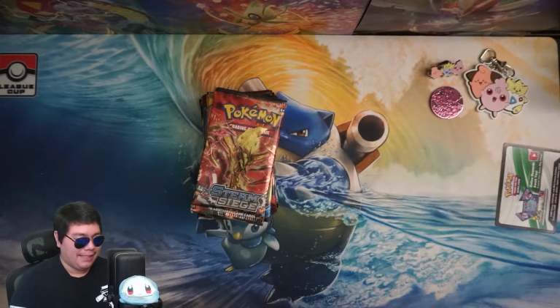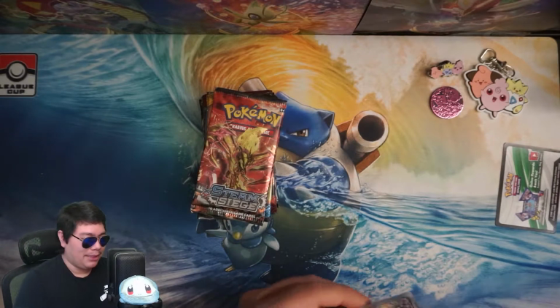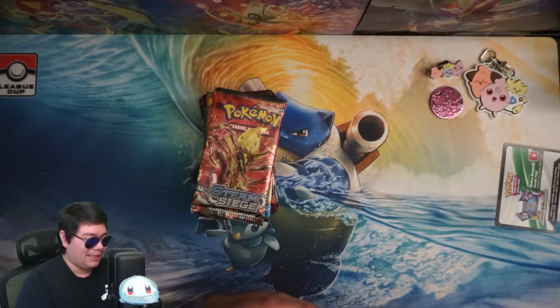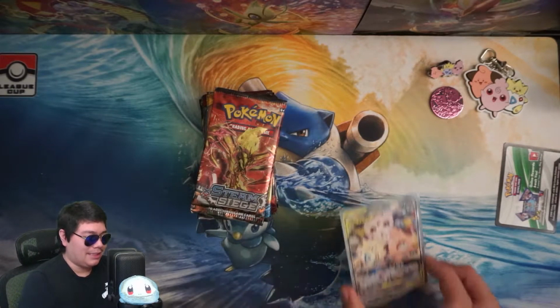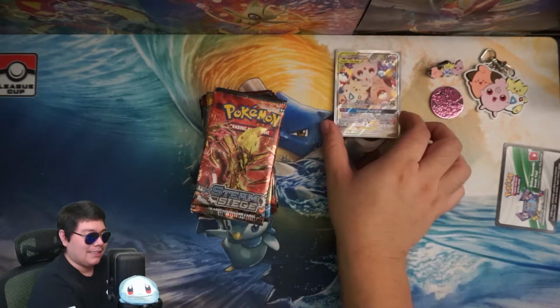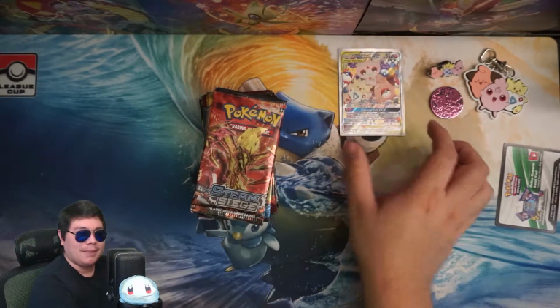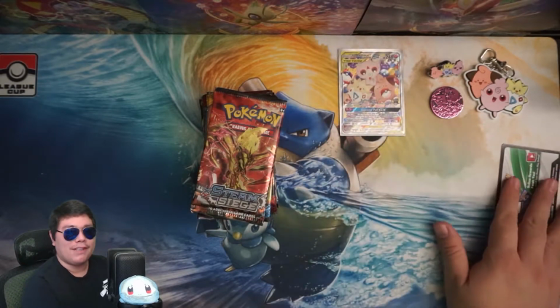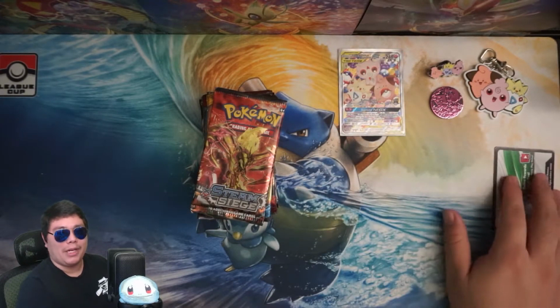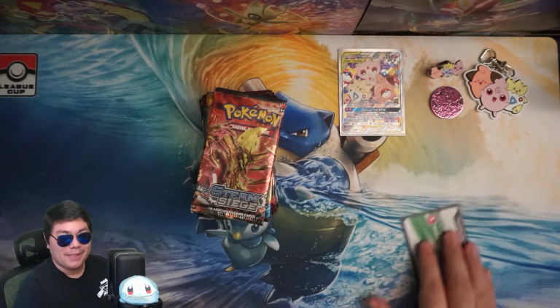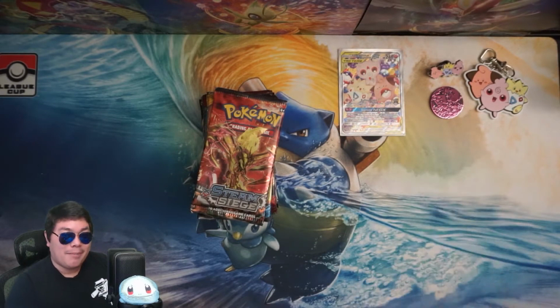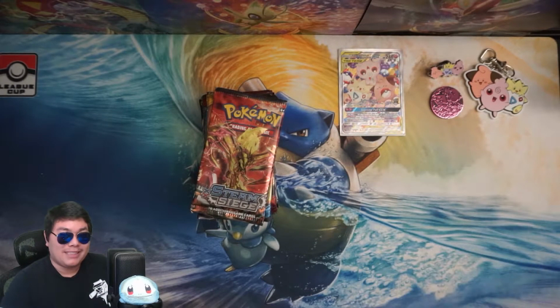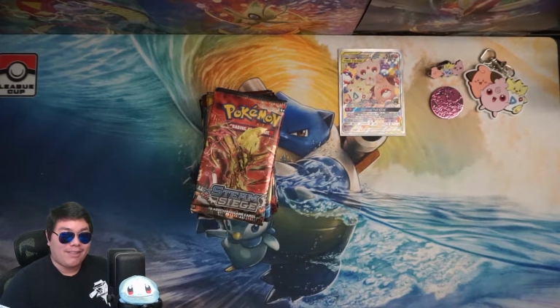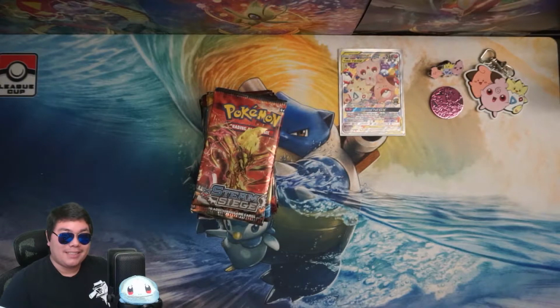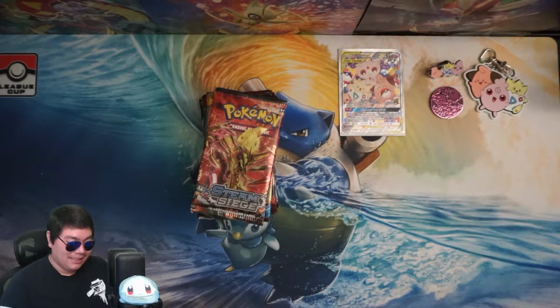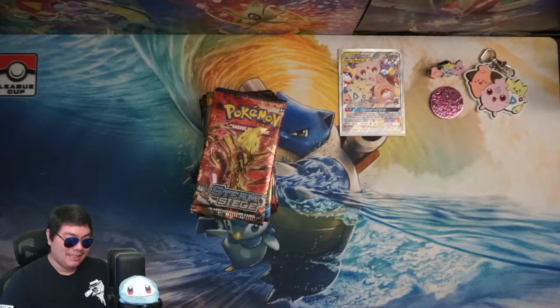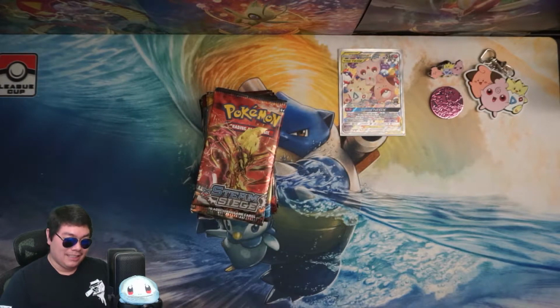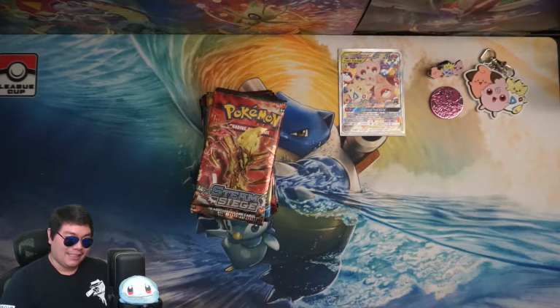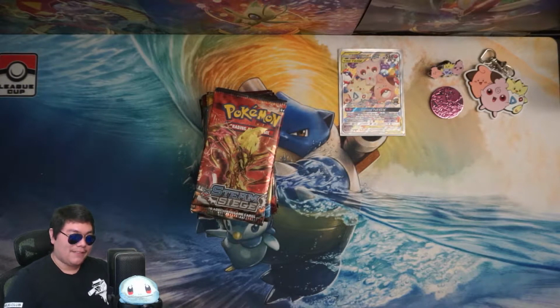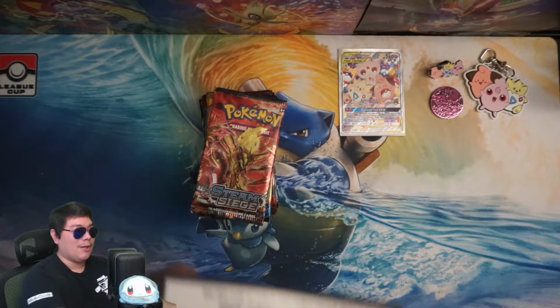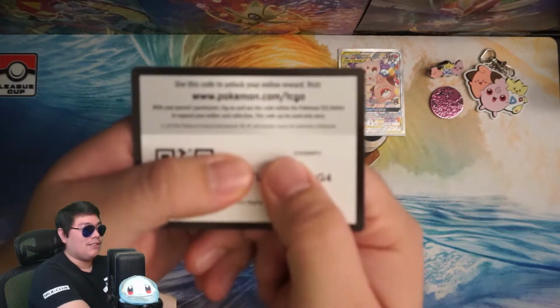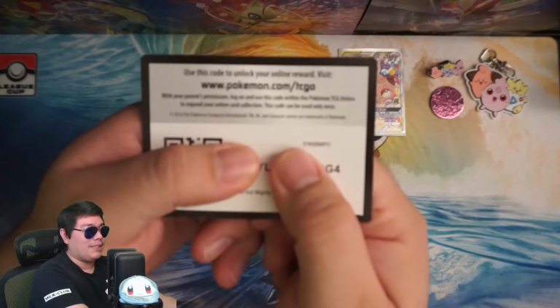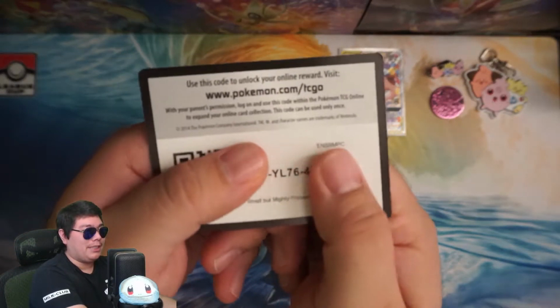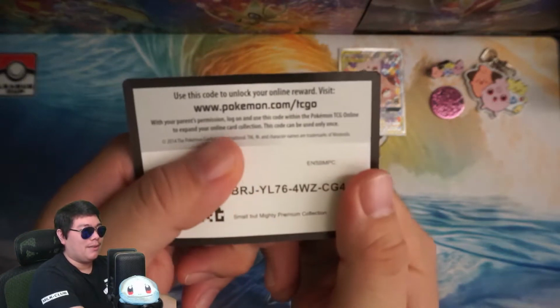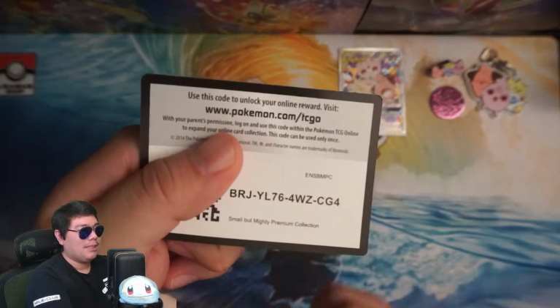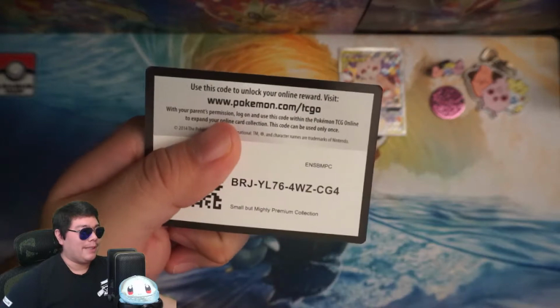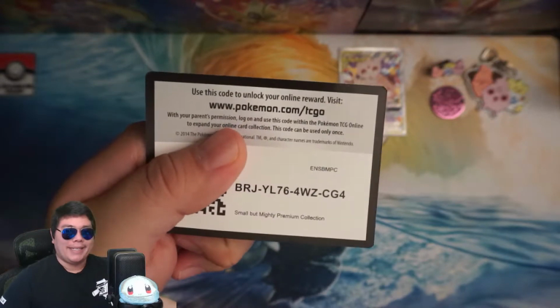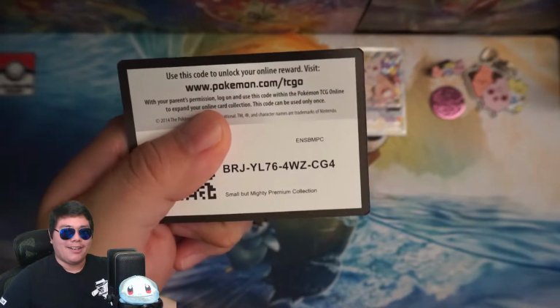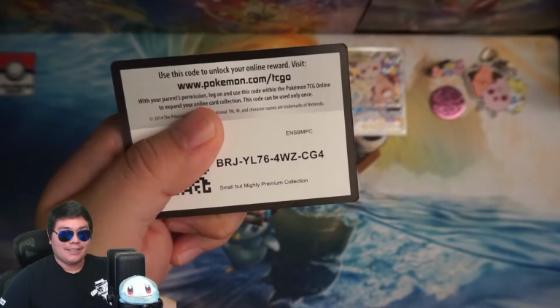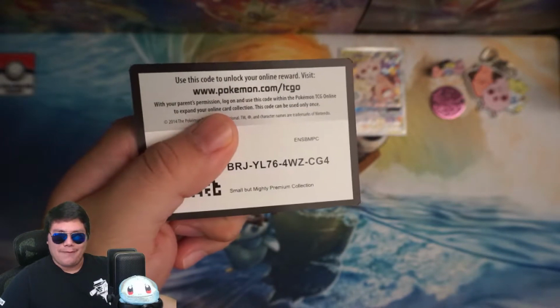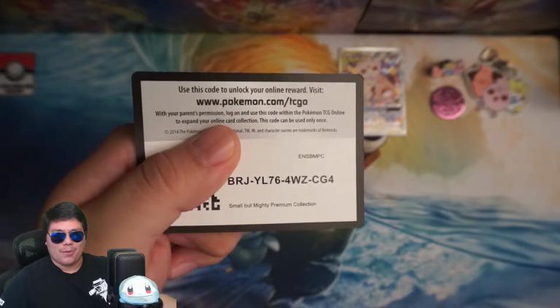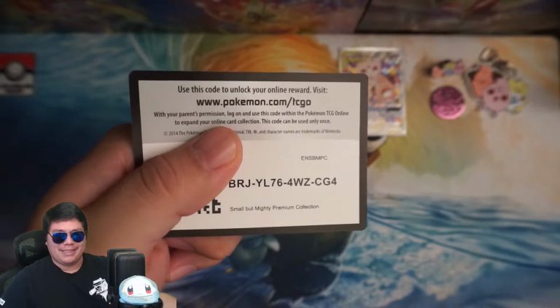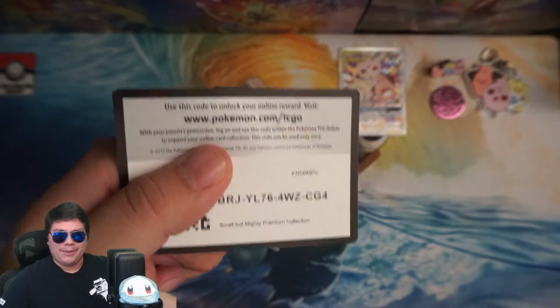I'm pretty sure Steam Siege isn't that expensive if I wanted to buy the ones I have missing. Let's show off this code for this baby trio — probably coin and card — if you're willing to play with it.